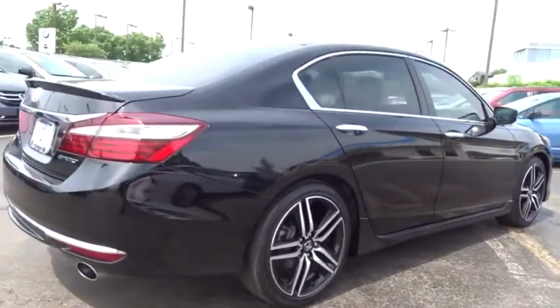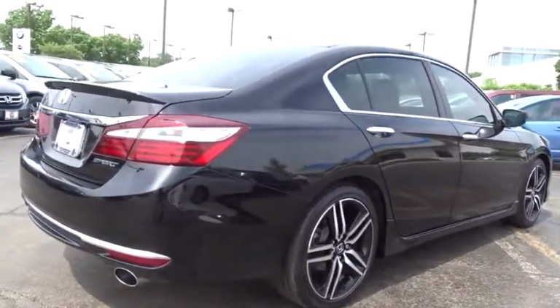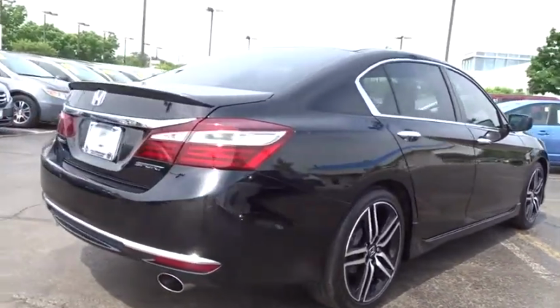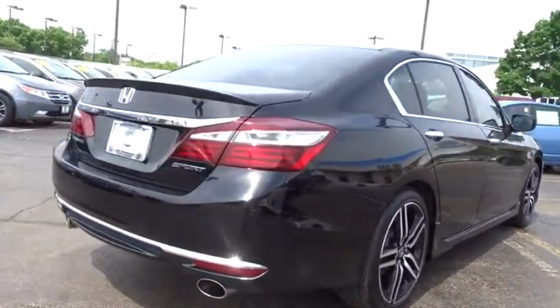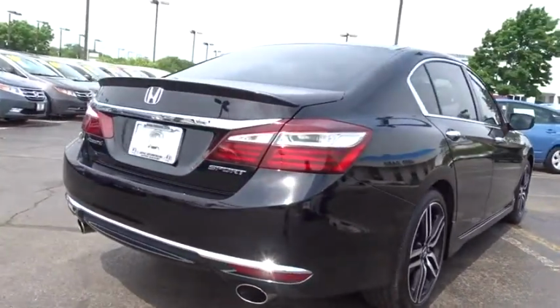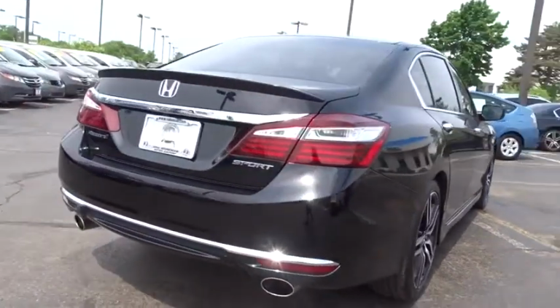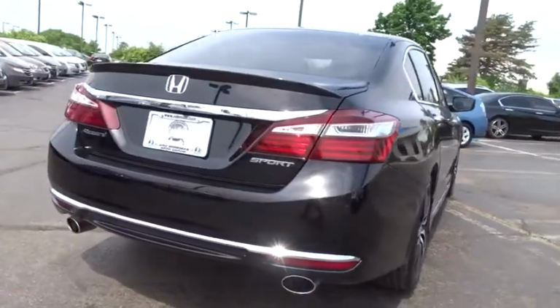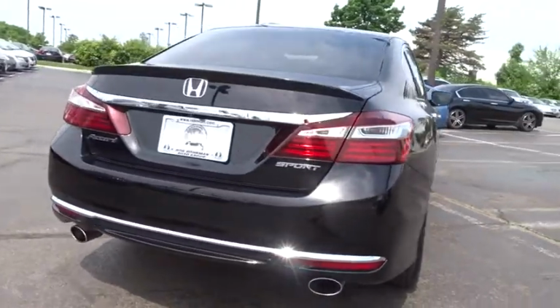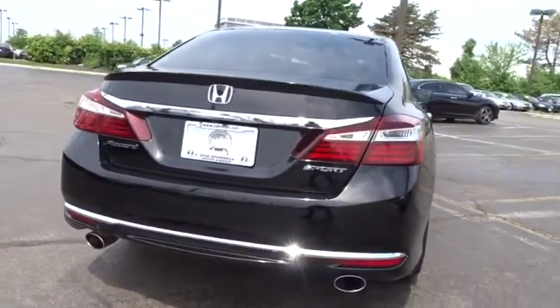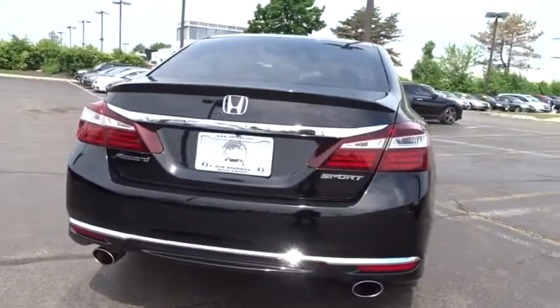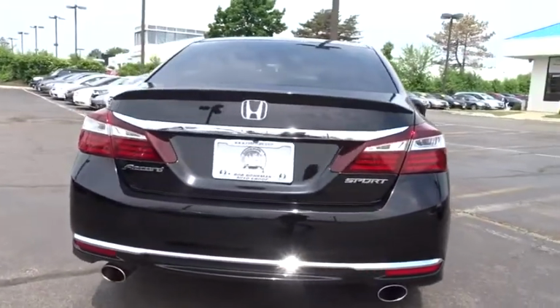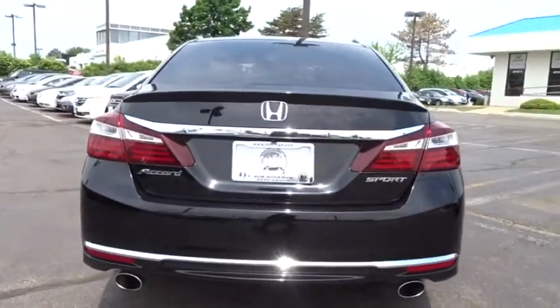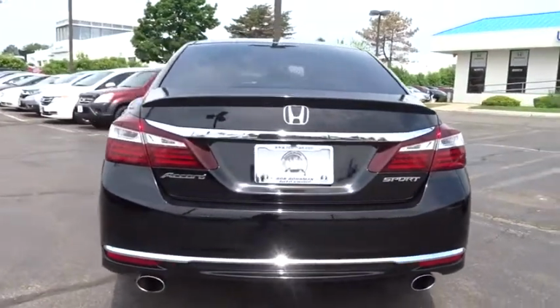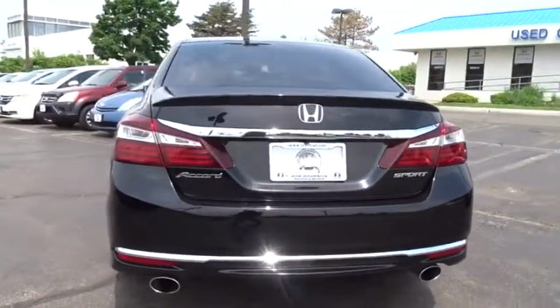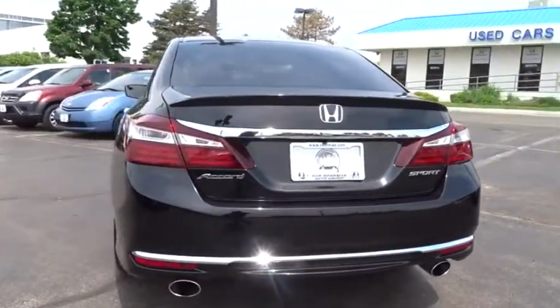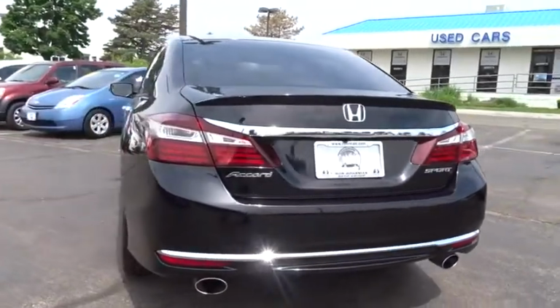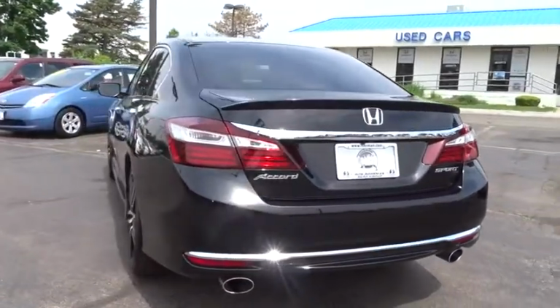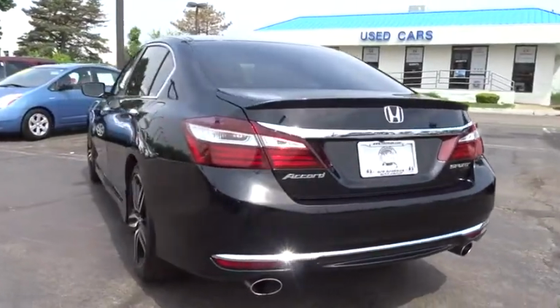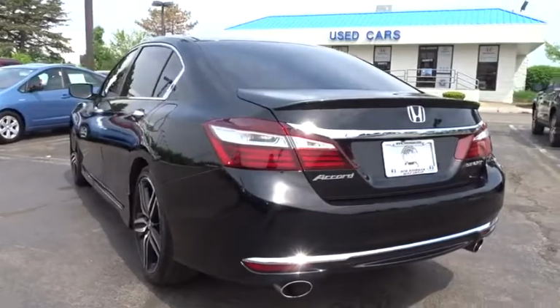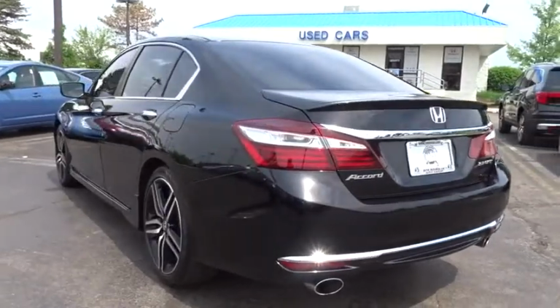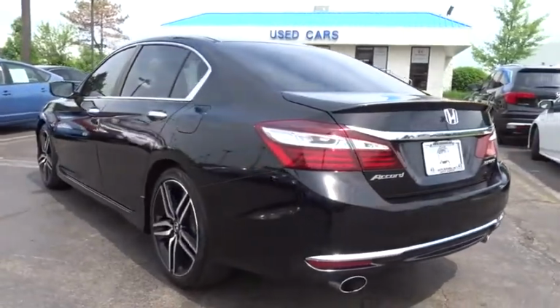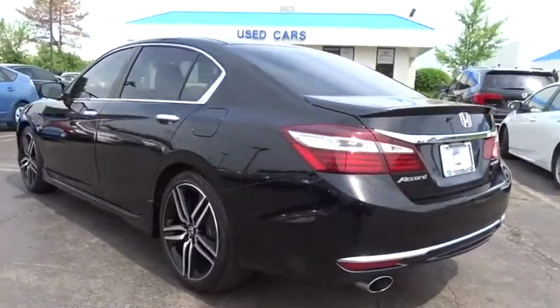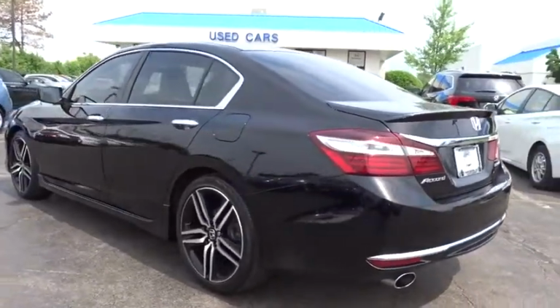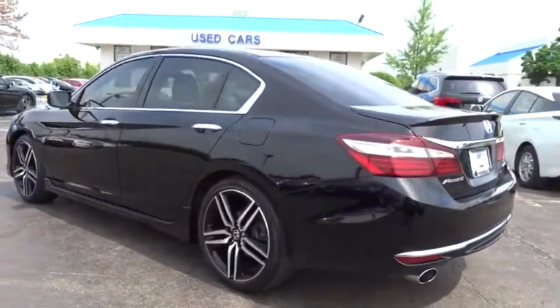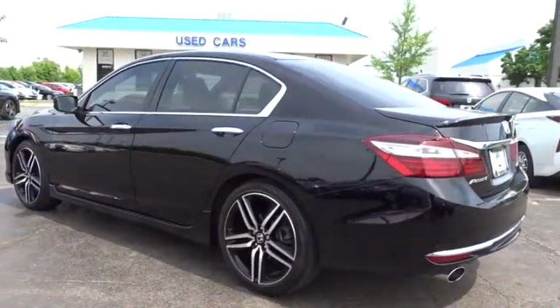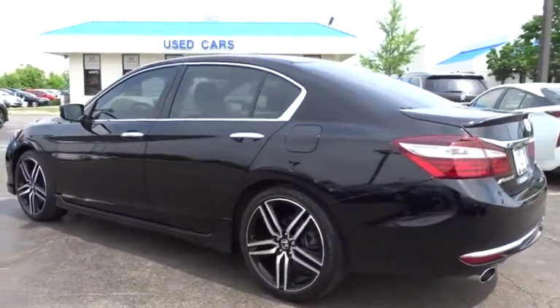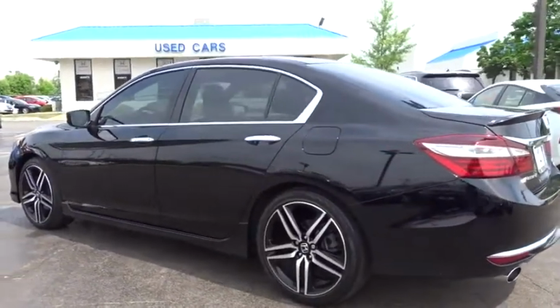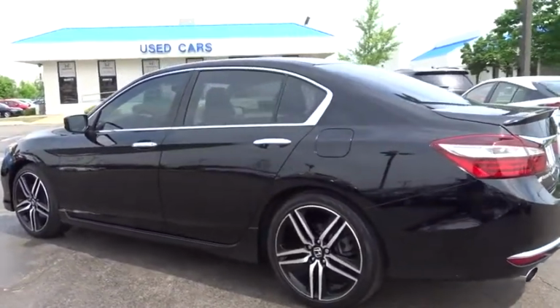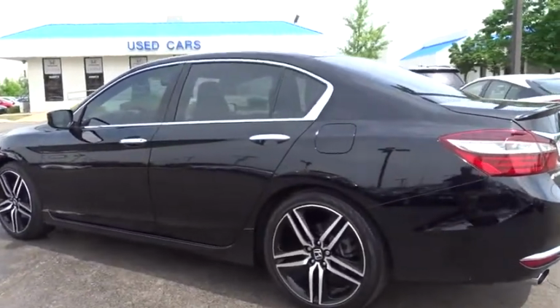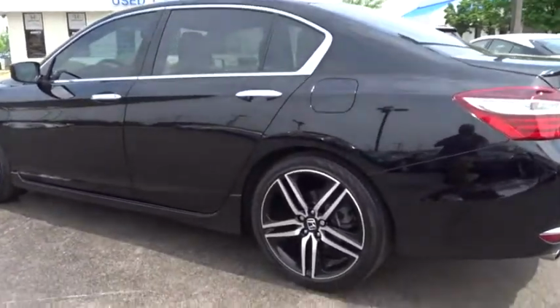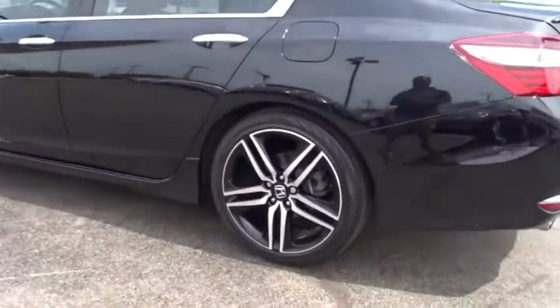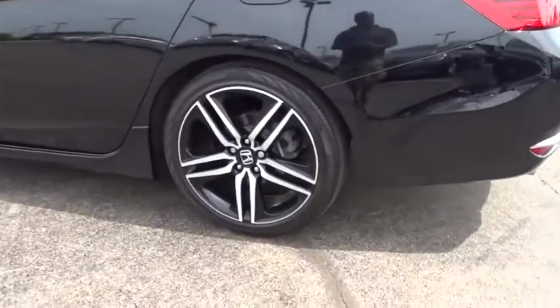Here are some of this vehicle's great options: traction control, dual airbags, power steering, four-wheel disc brakes, power windows, CD player, fog light, electronic stability control, rear window defroster.